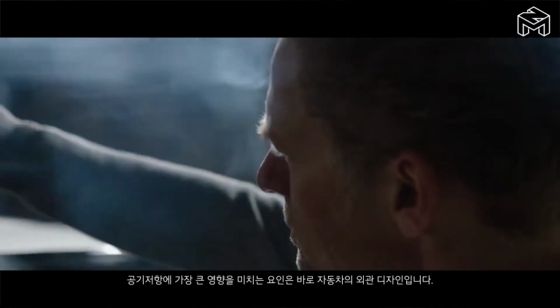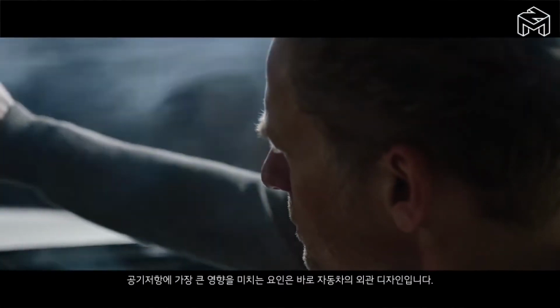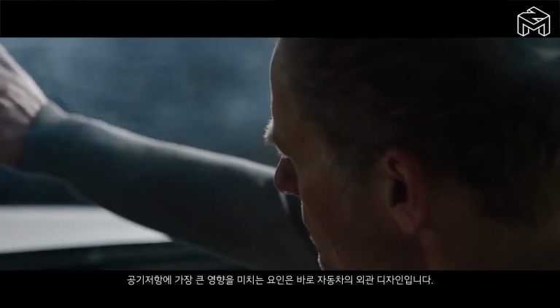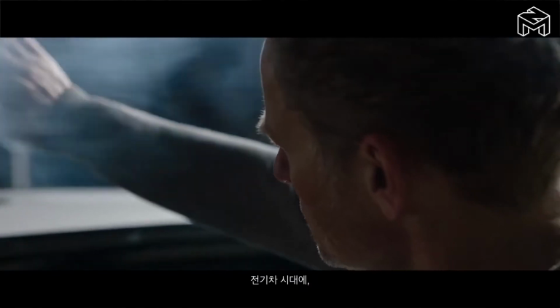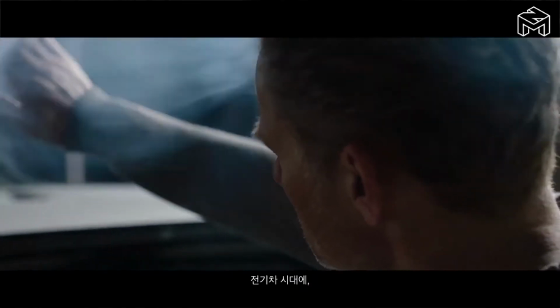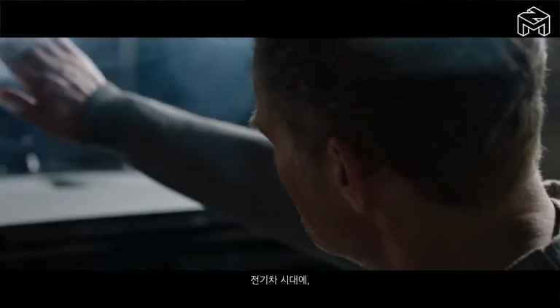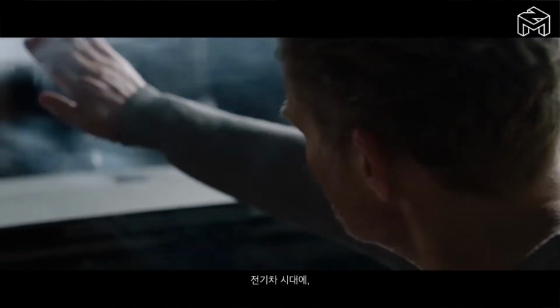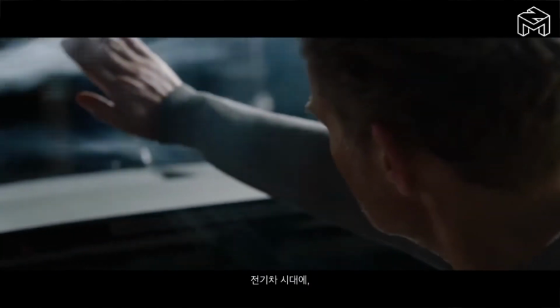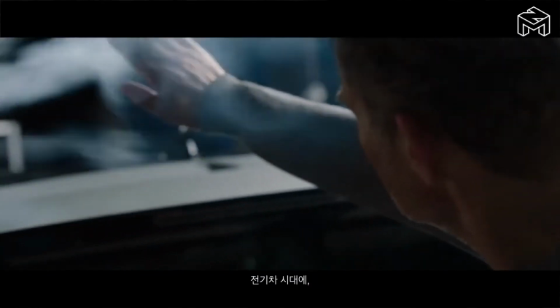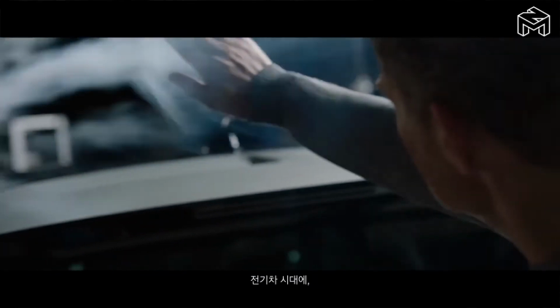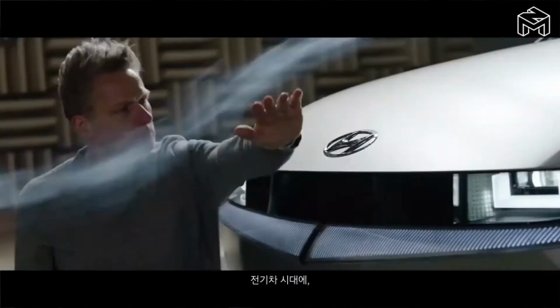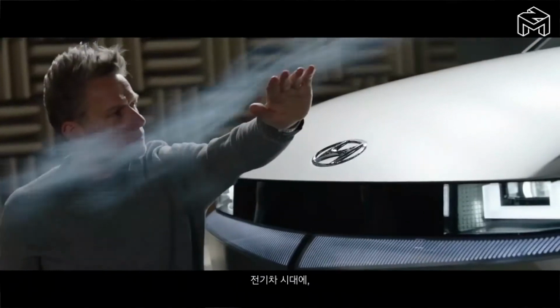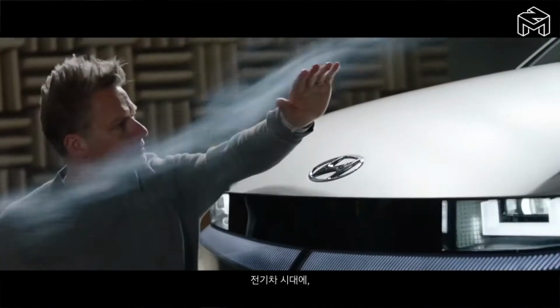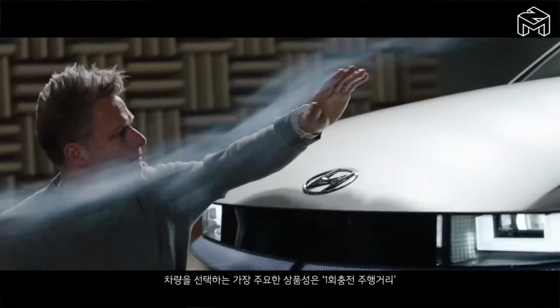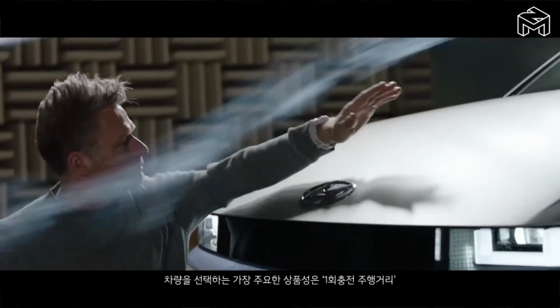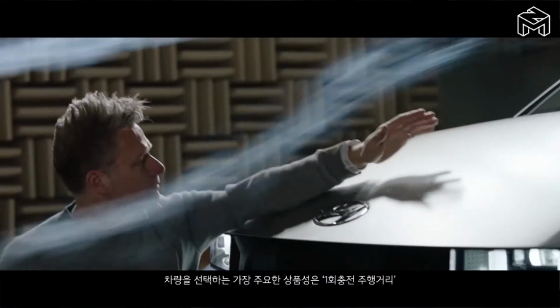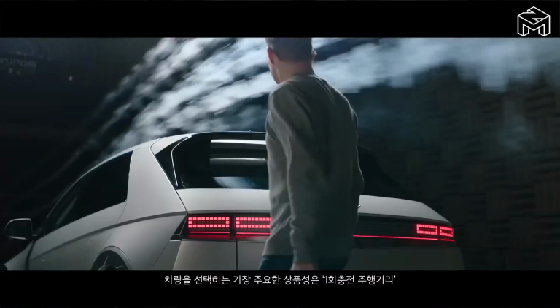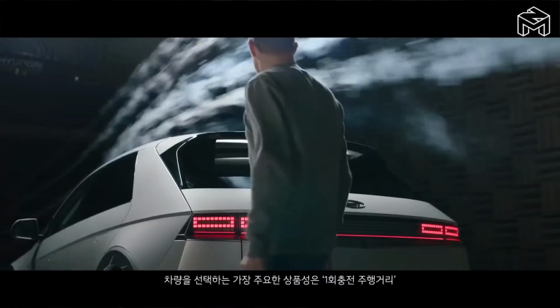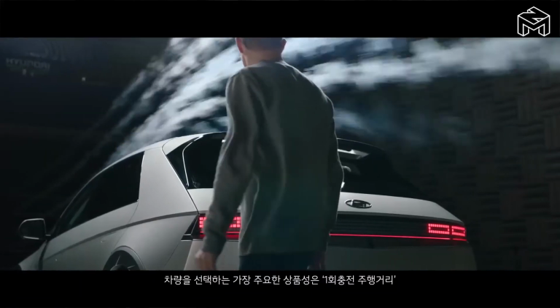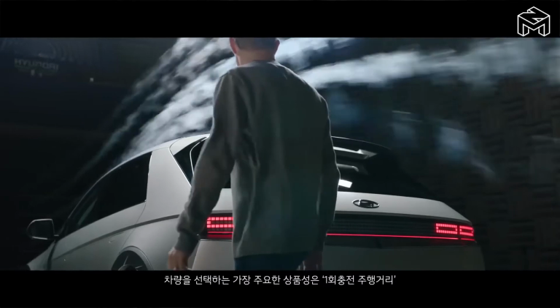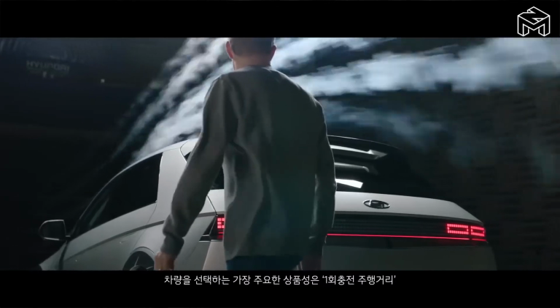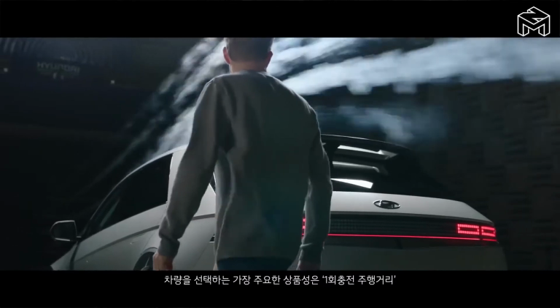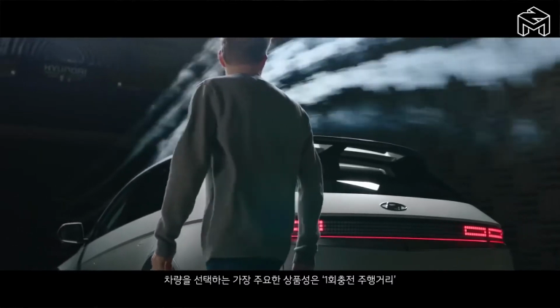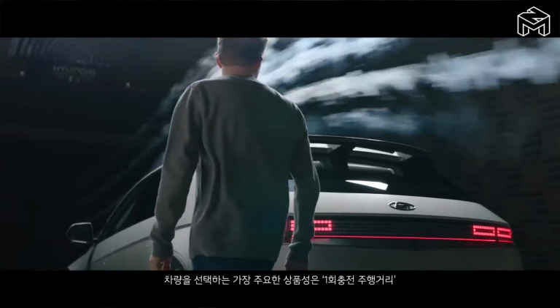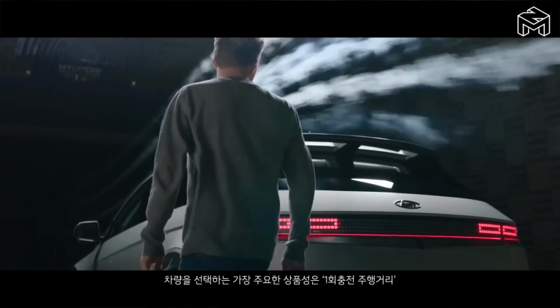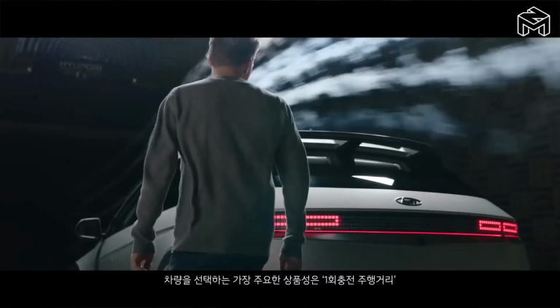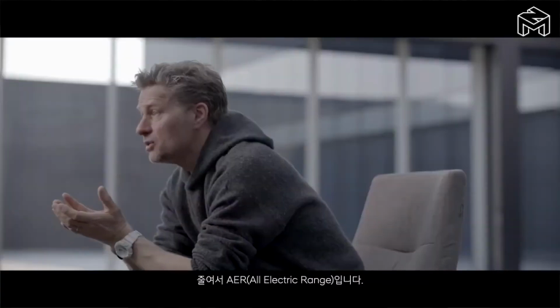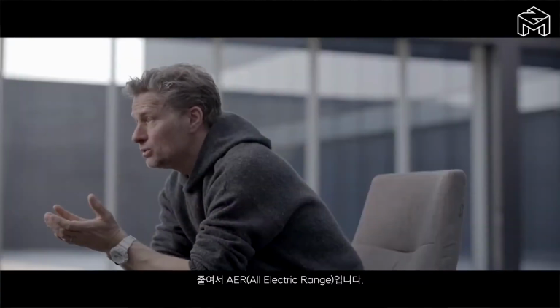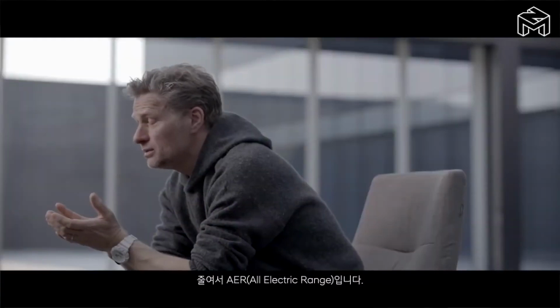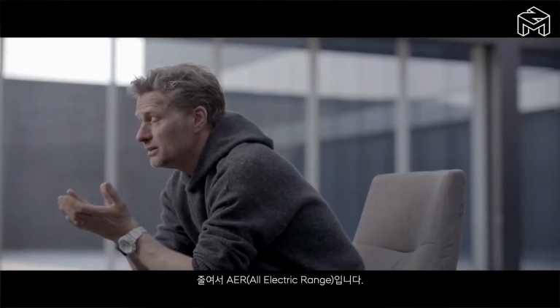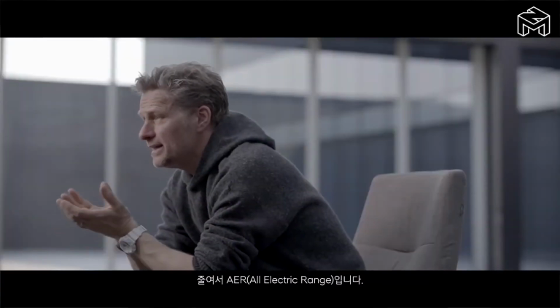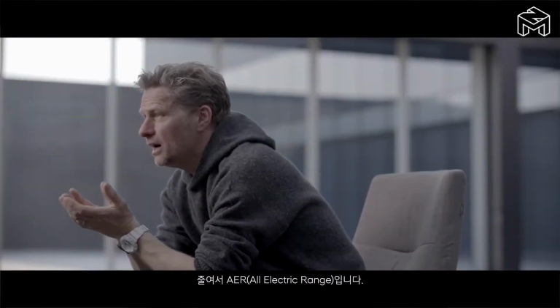In the era of the electric vehicle, one of the most important features is the all-electric range — in short, the AER.